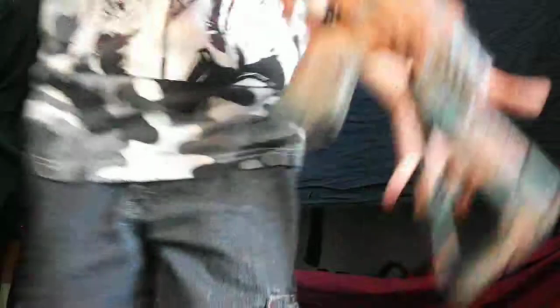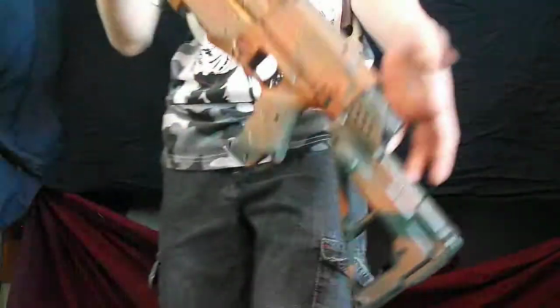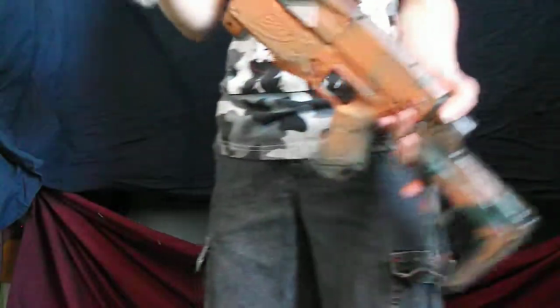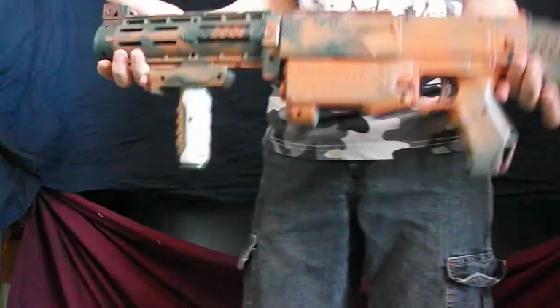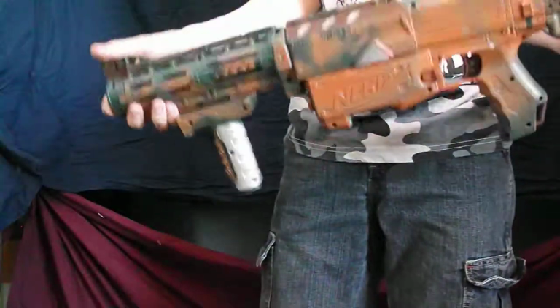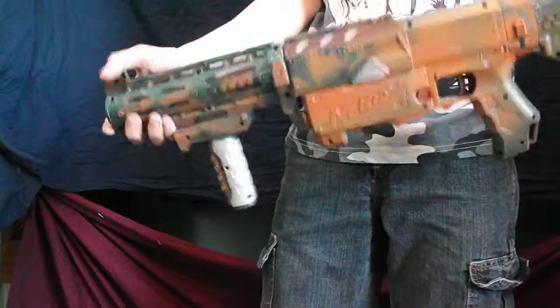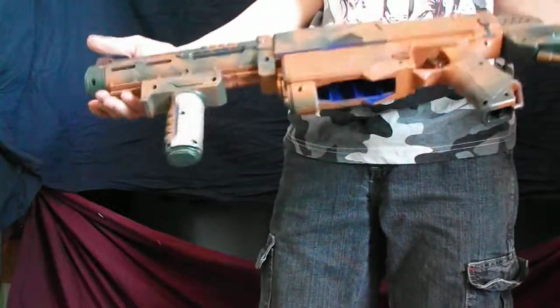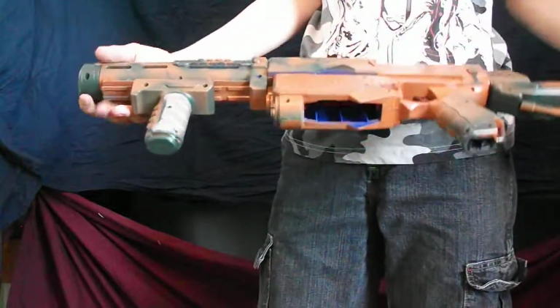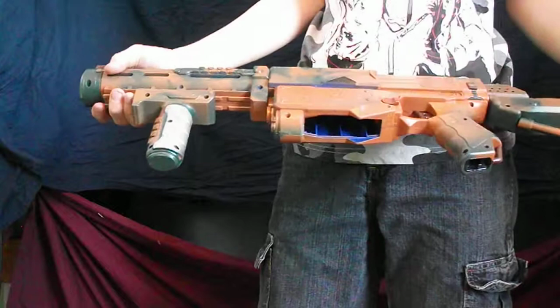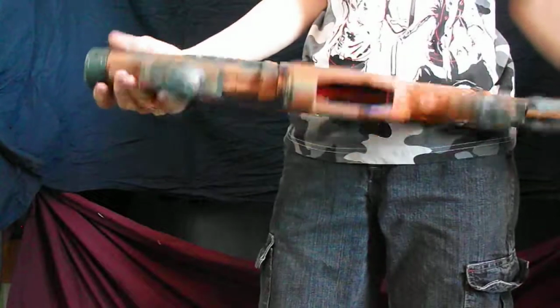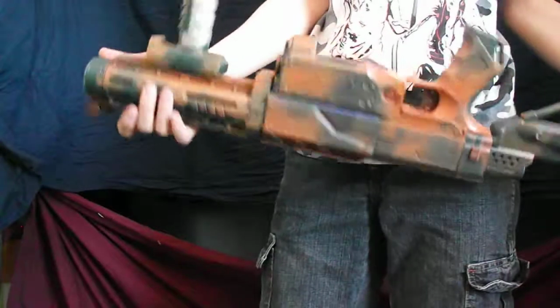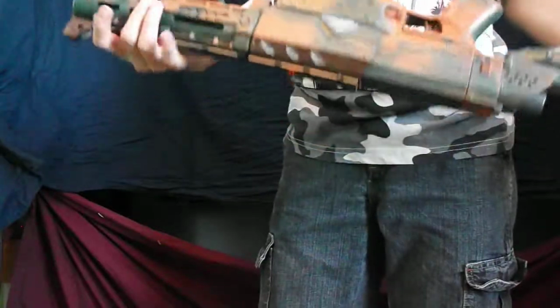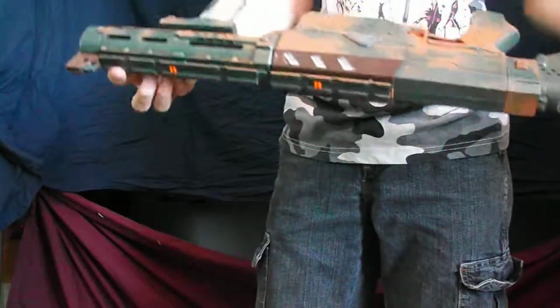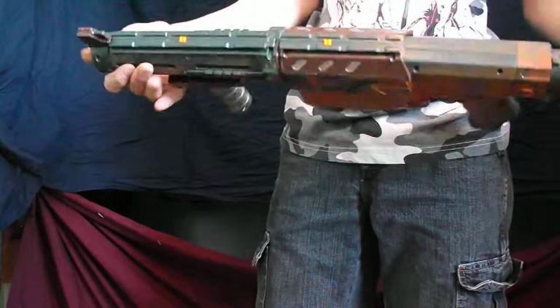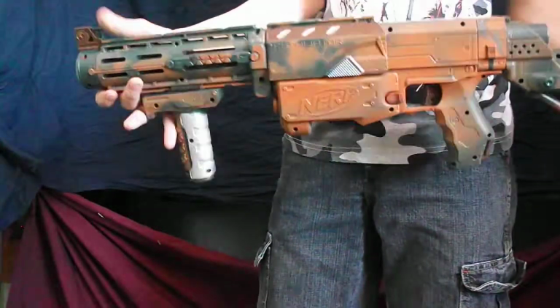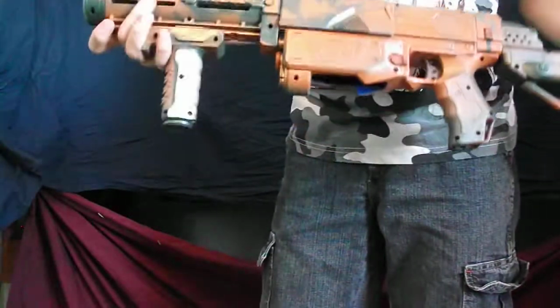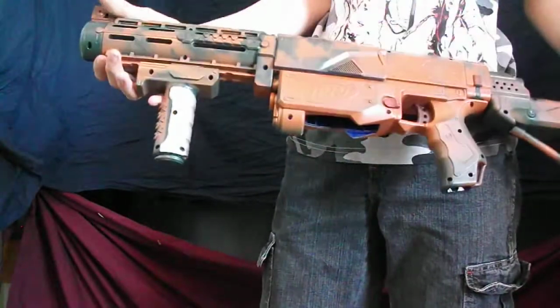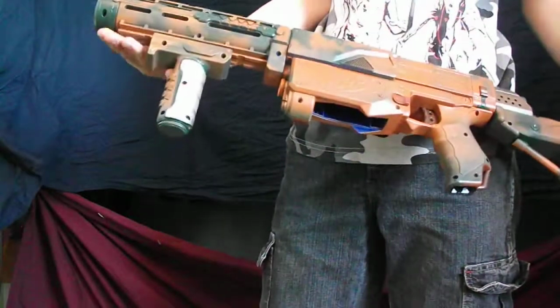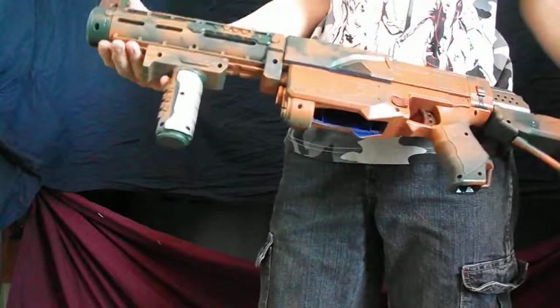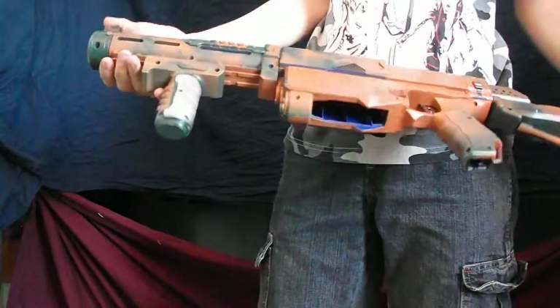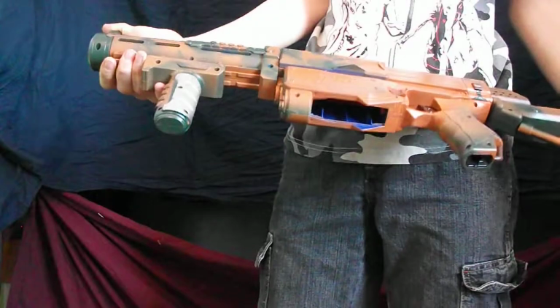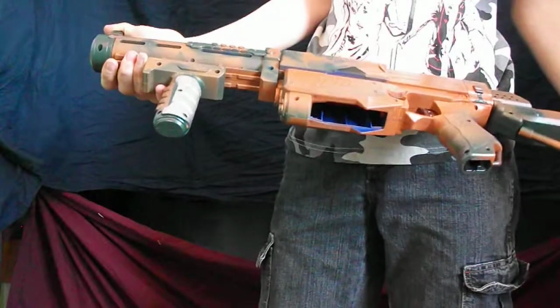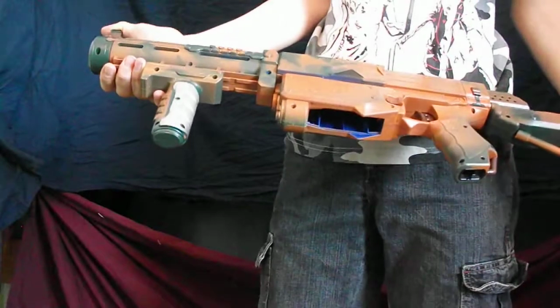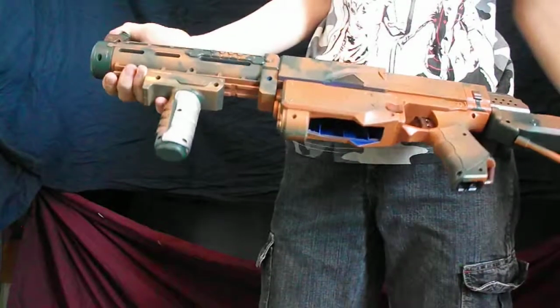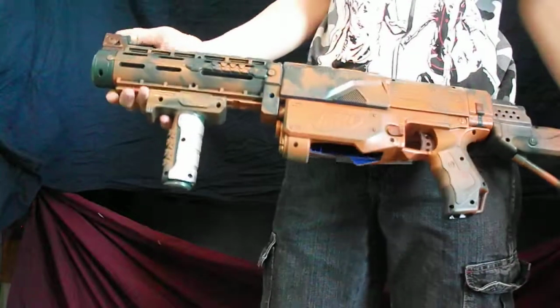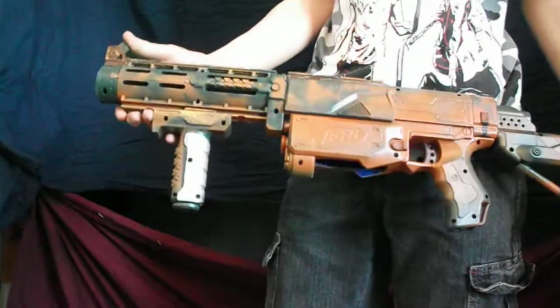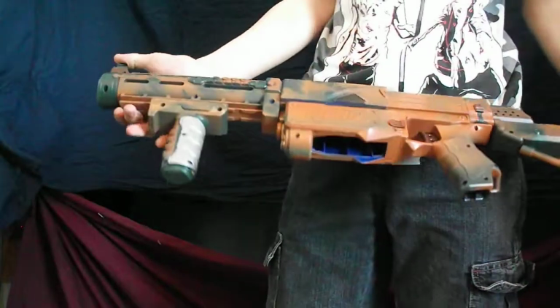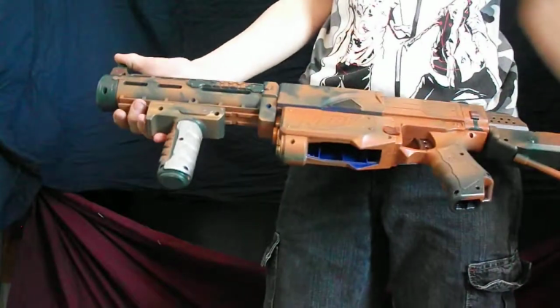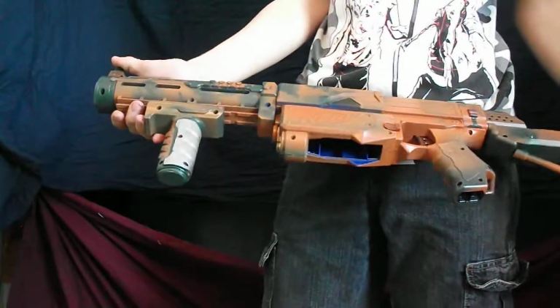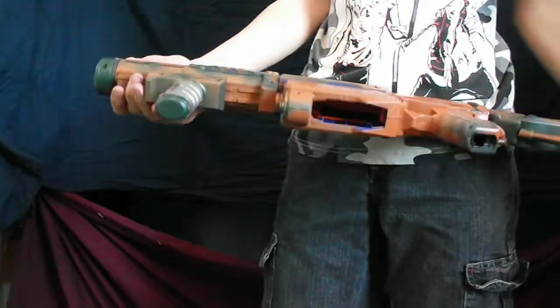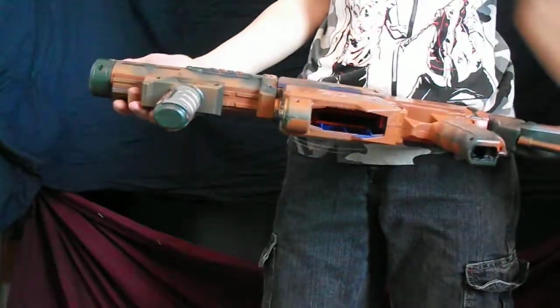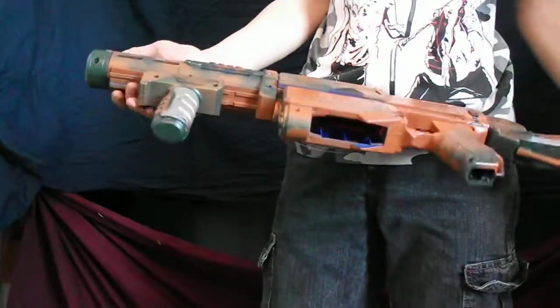Hey guys, it's Nerf Apocalypse. This is my first commission. As you can see, it's a retaliator that I've painted and removed the air restrictors in, as well as put some Teflon tape under both O-rings and greased the plunger tube.